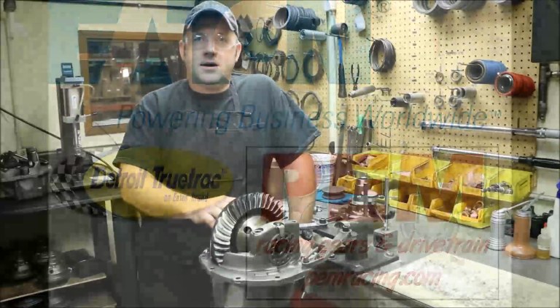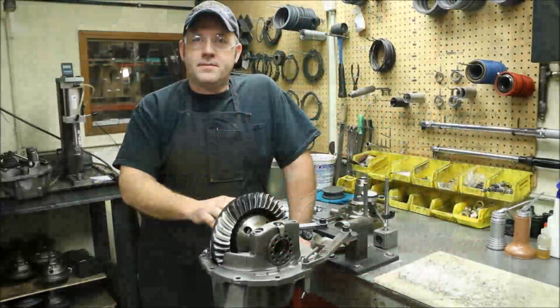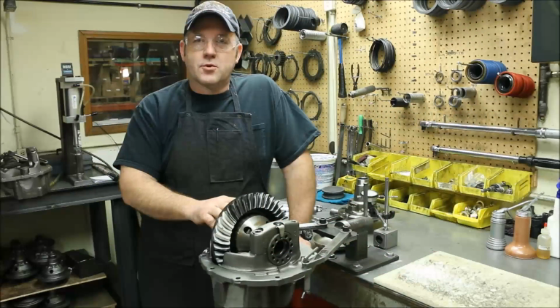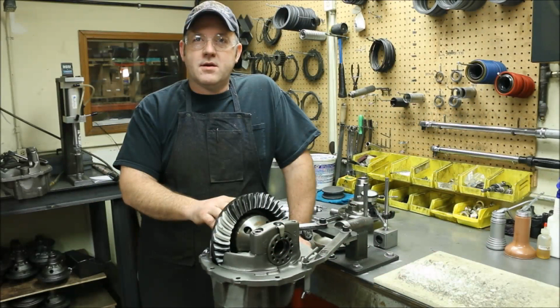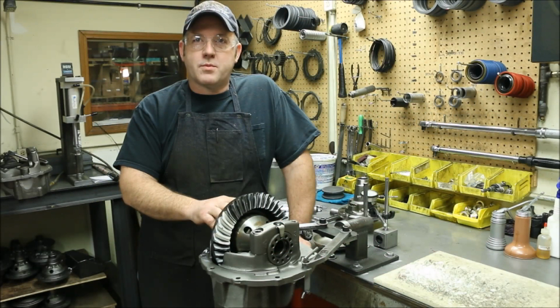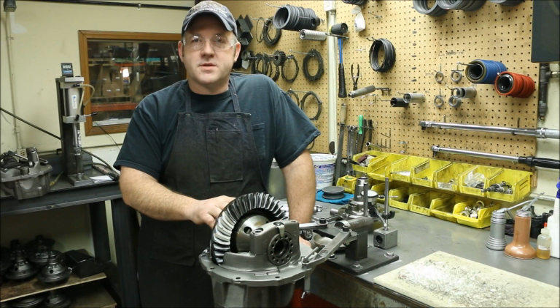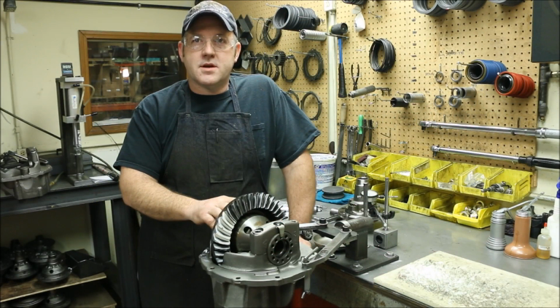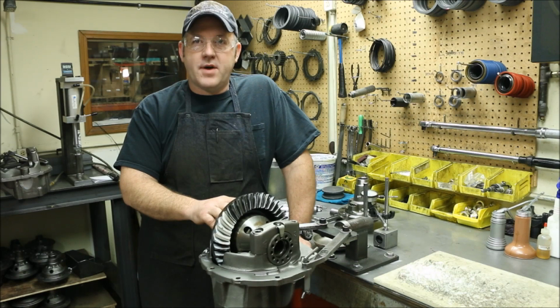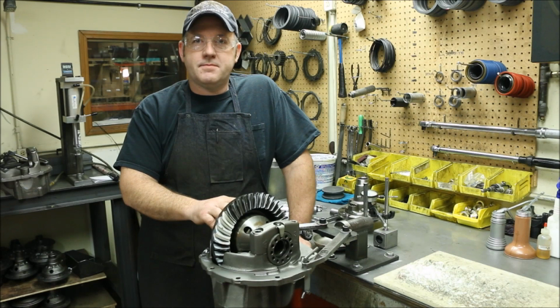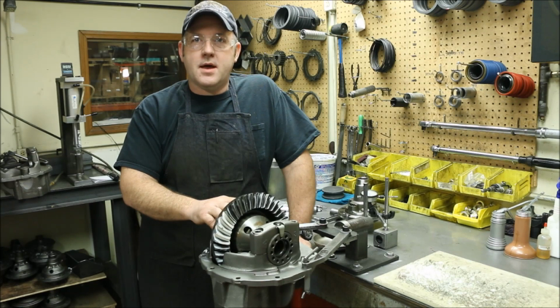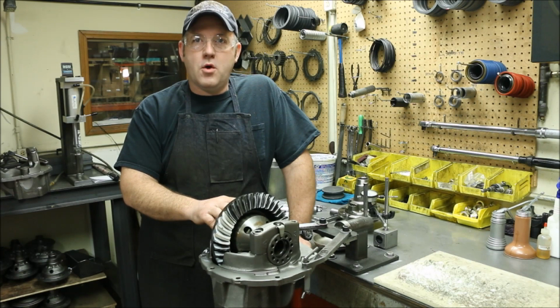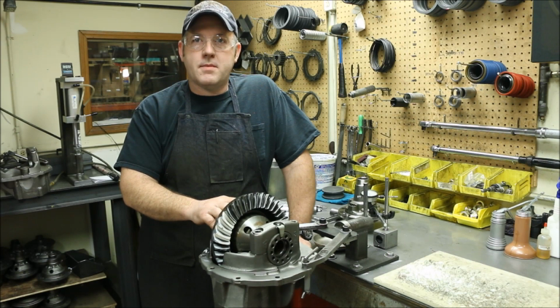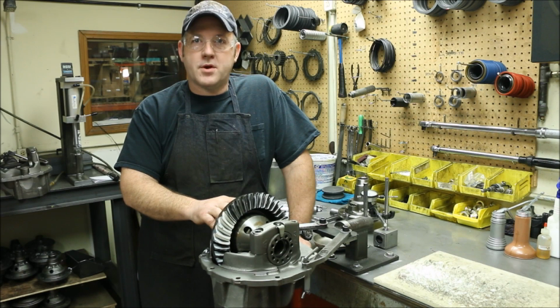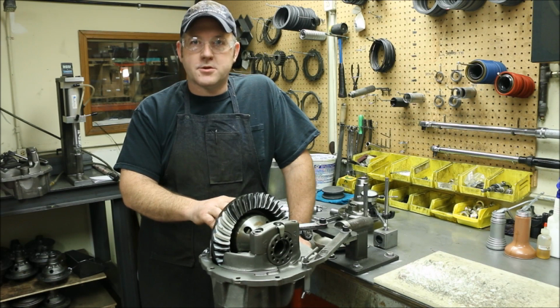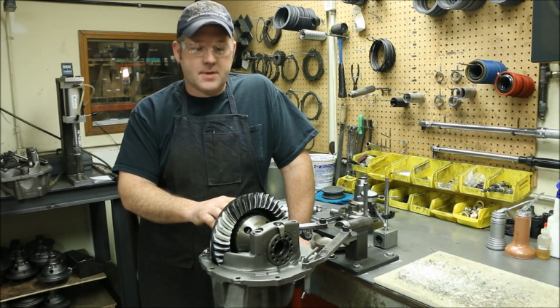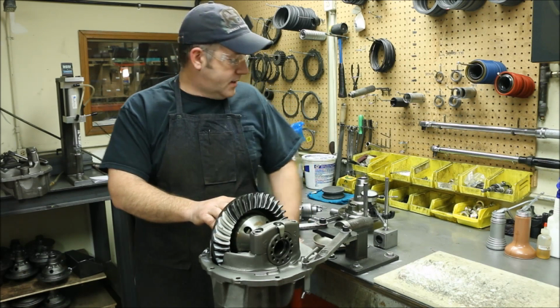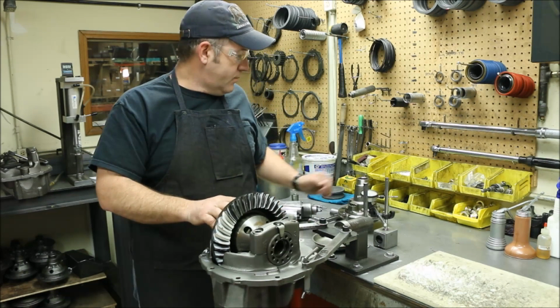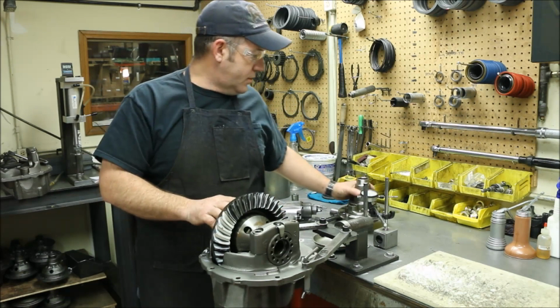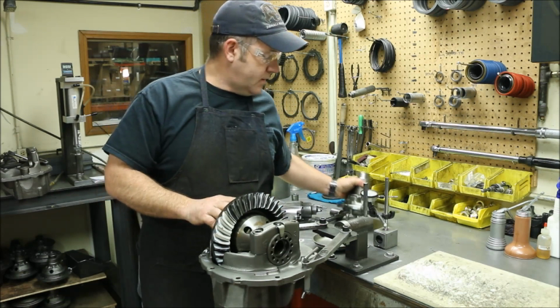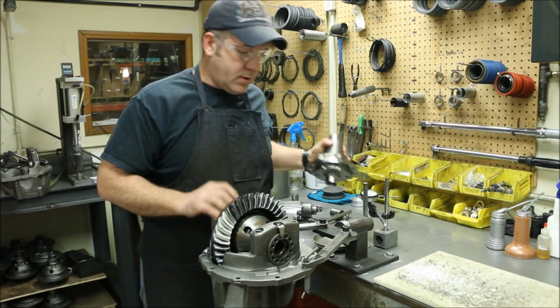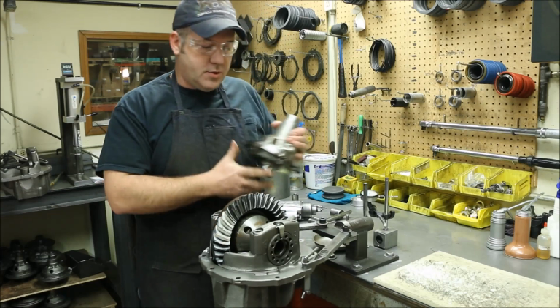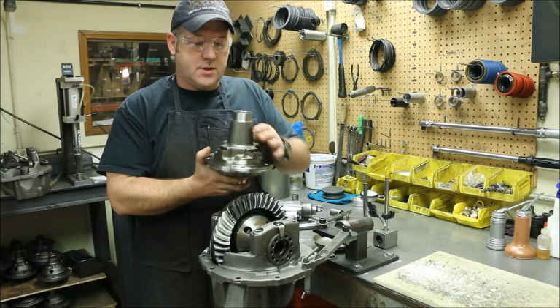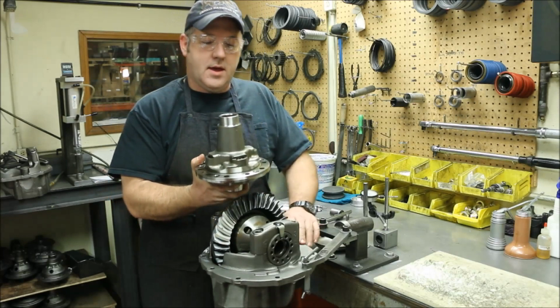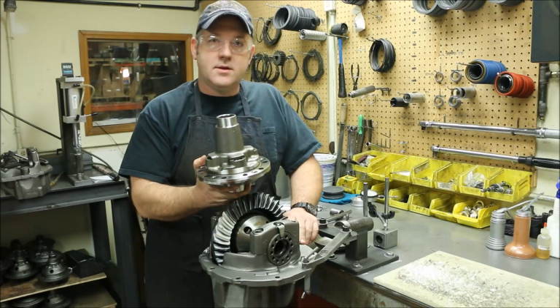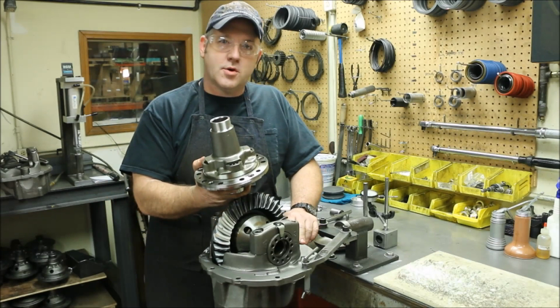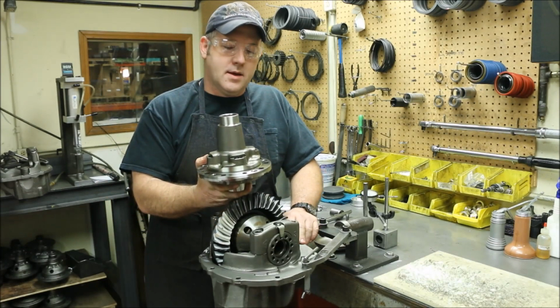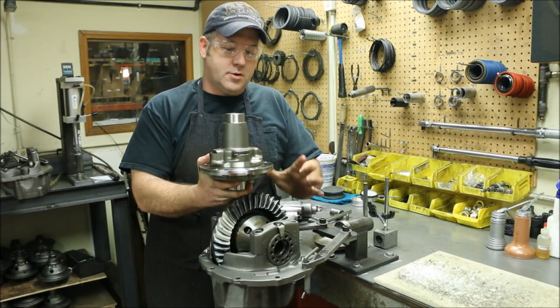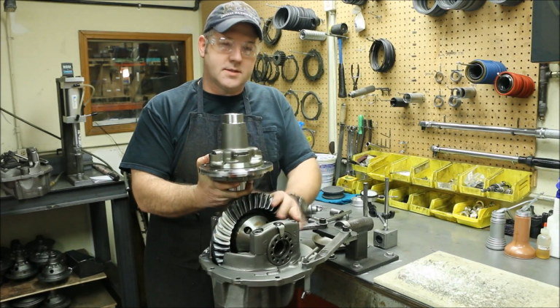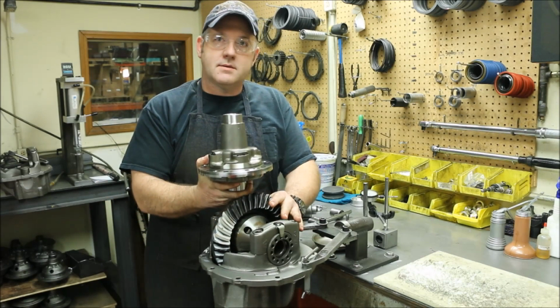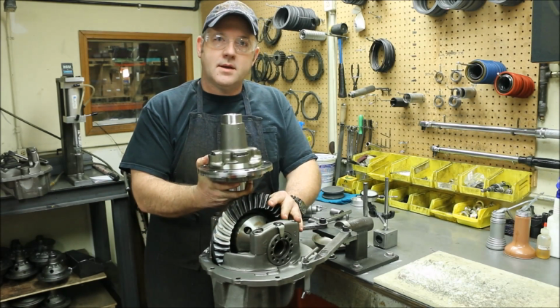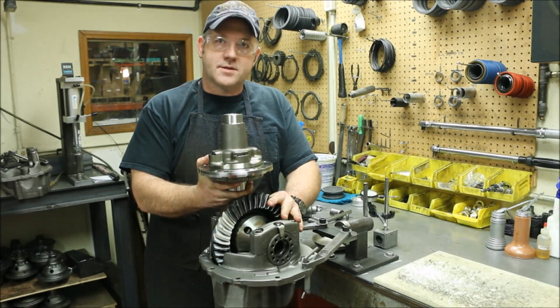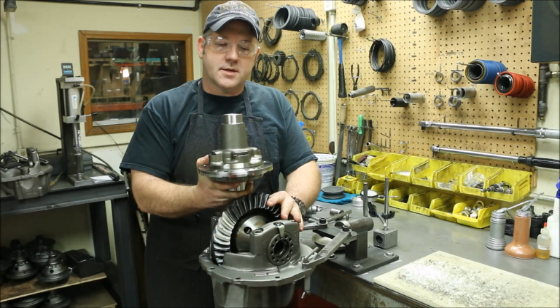Hello, my name is Roy Teeter. I am with Performance Engineering and Manufacturing. I am a co-owner and production manager. Today, what we're going to do is we are going to install an Eaton True Track into an existing 9-inch center section.